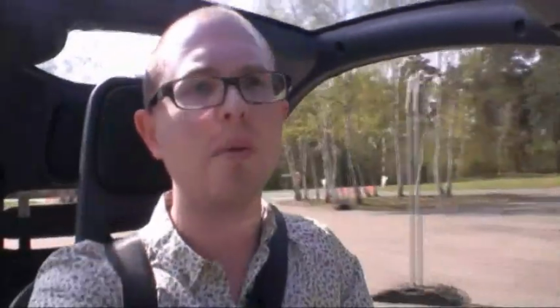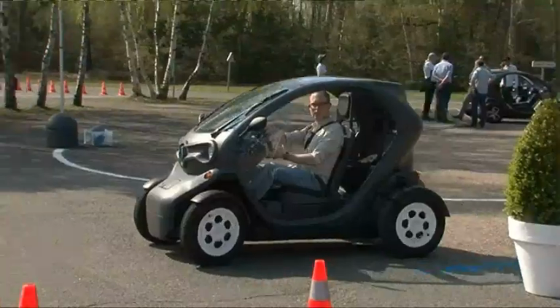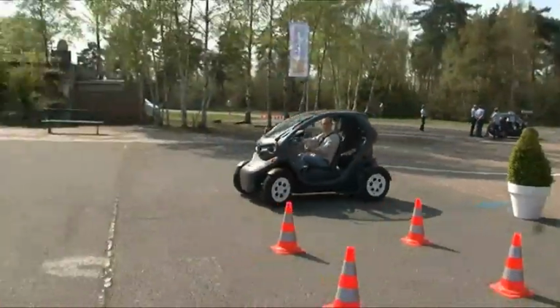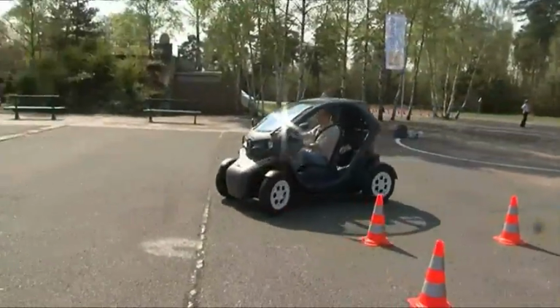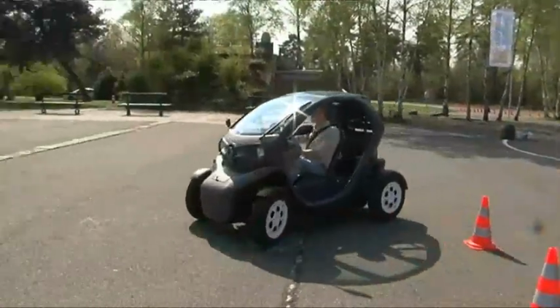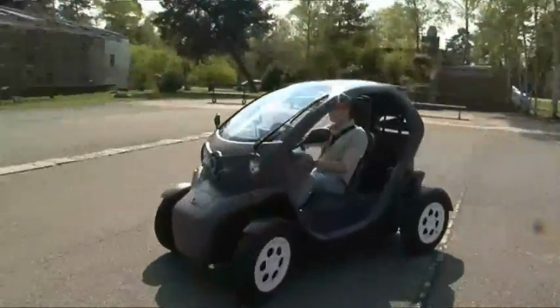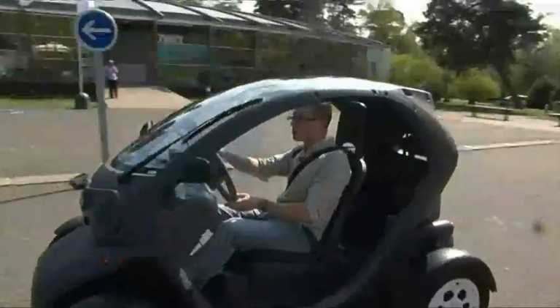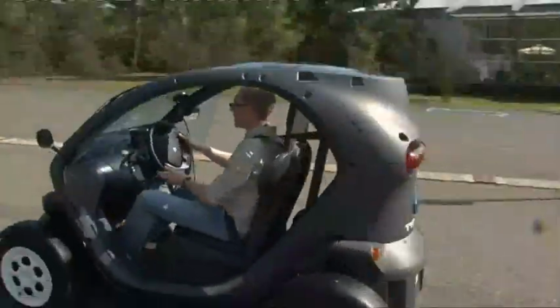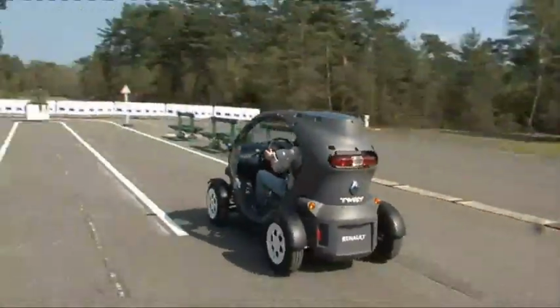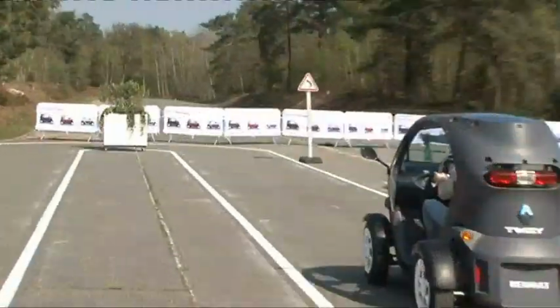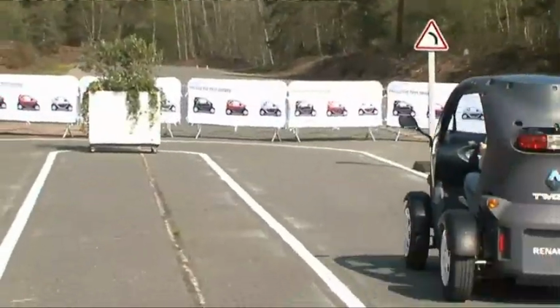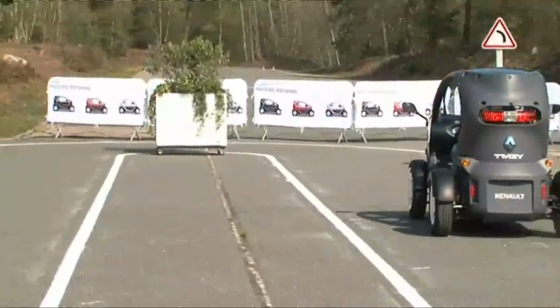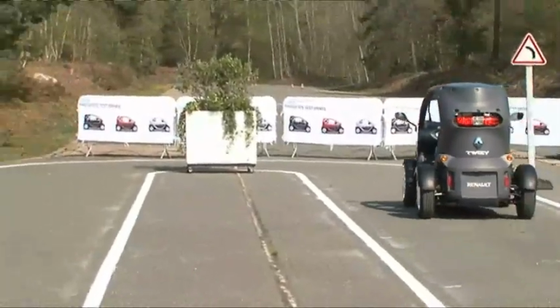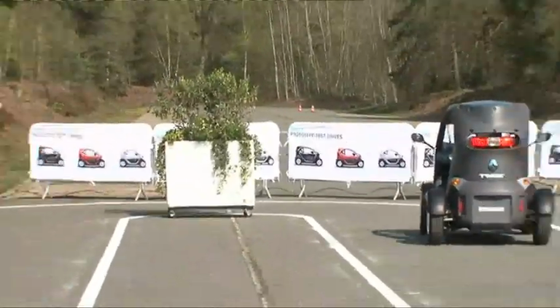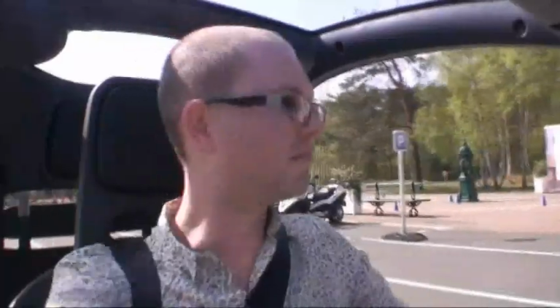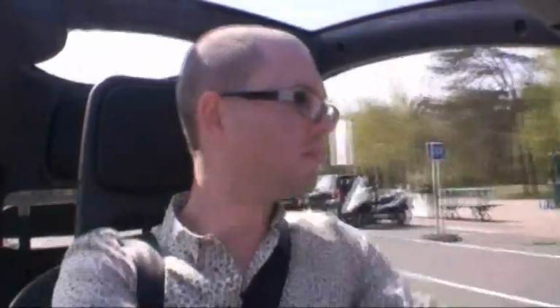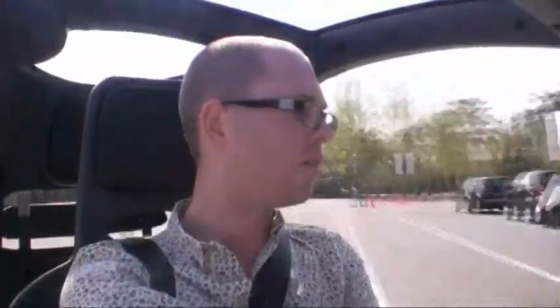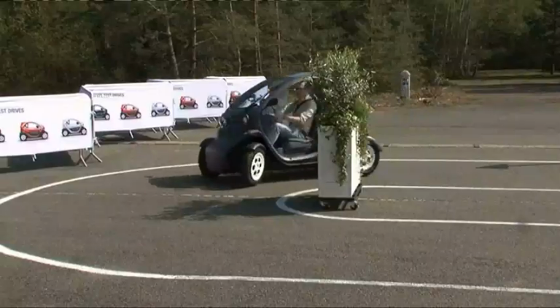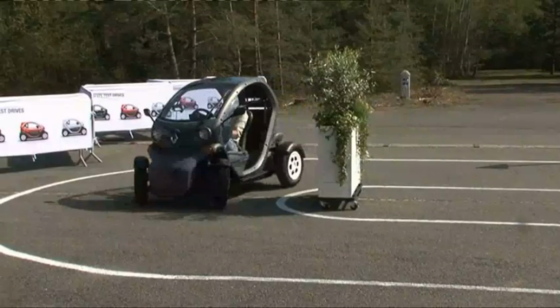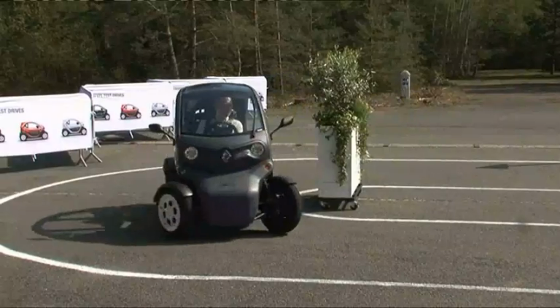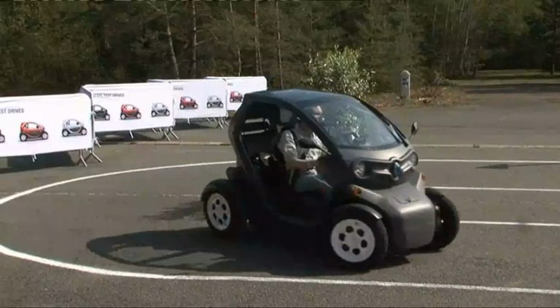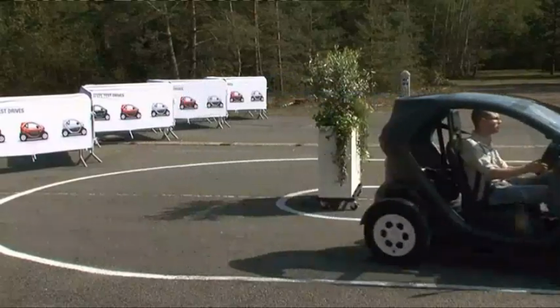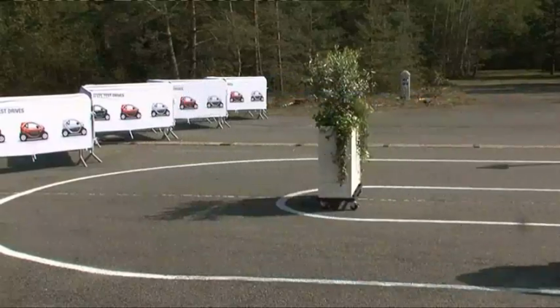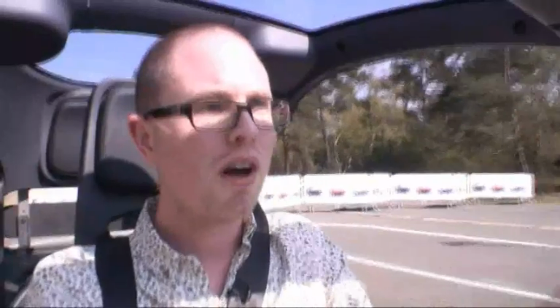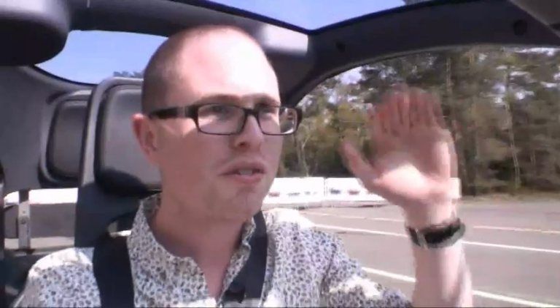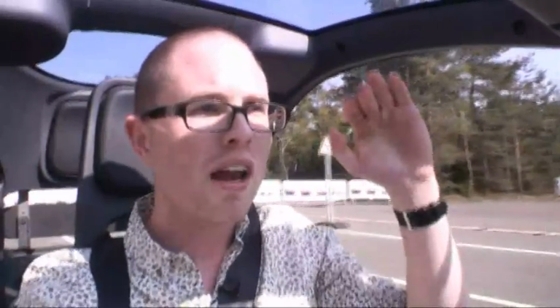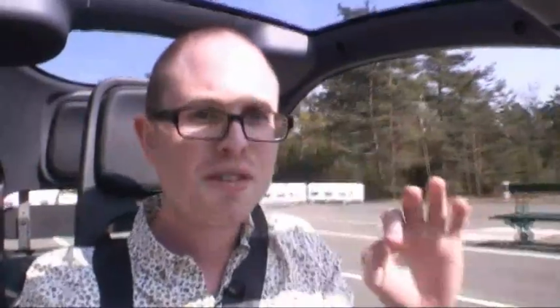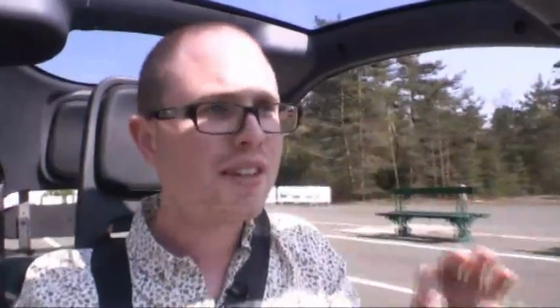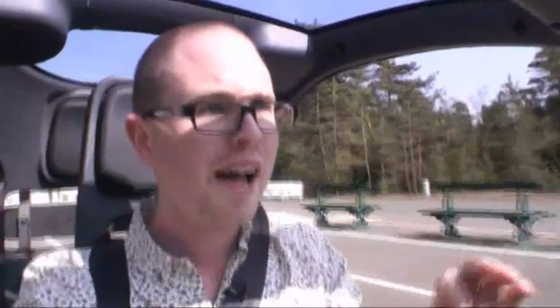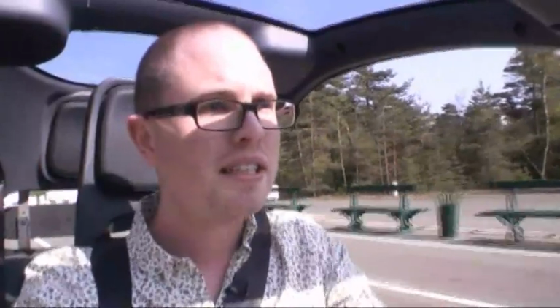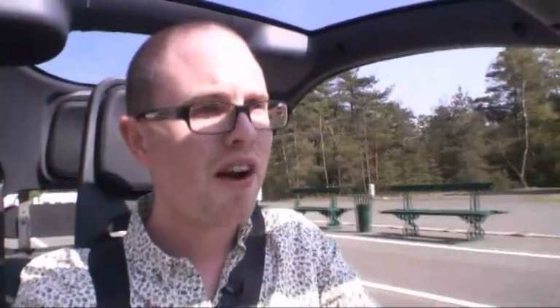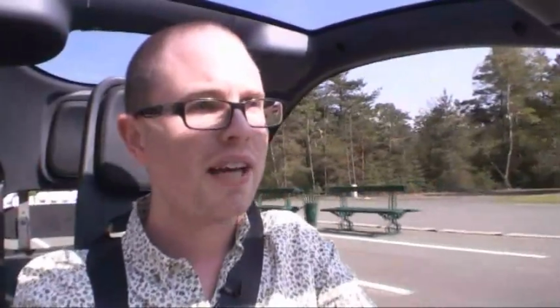I'm going to go down this straight and approach this hairpin slightly too fast. Oh, it understeers like a trolley, but it doesn't feel like it's going to roll over — it feels like the centre of gravity is very low down.